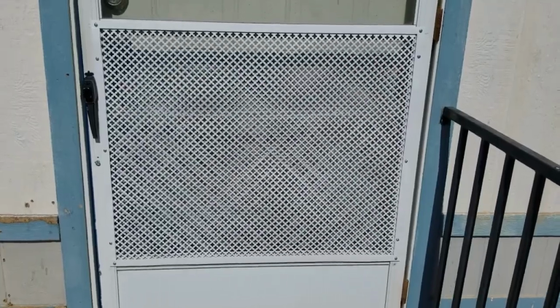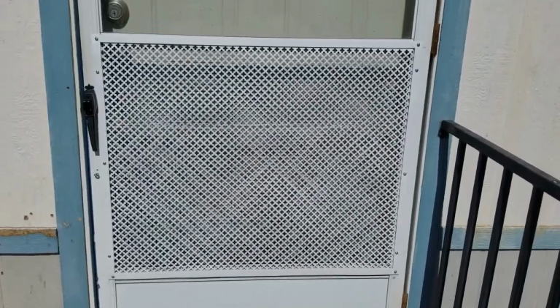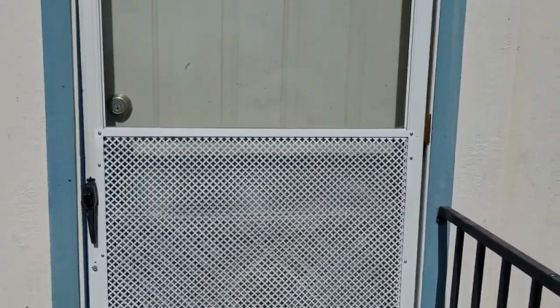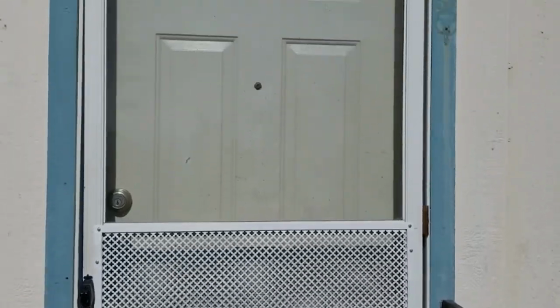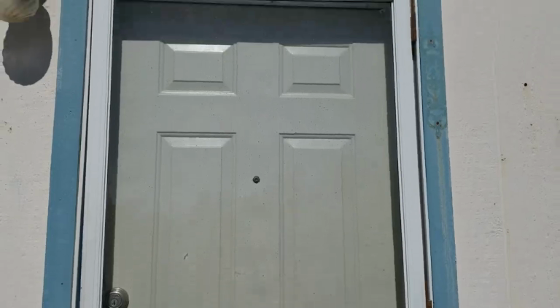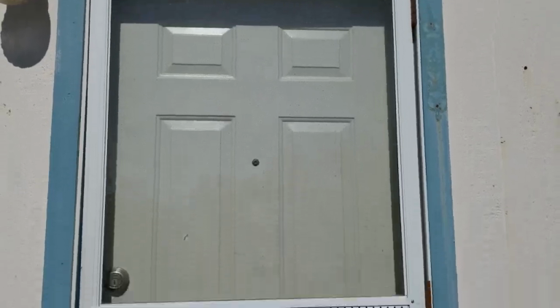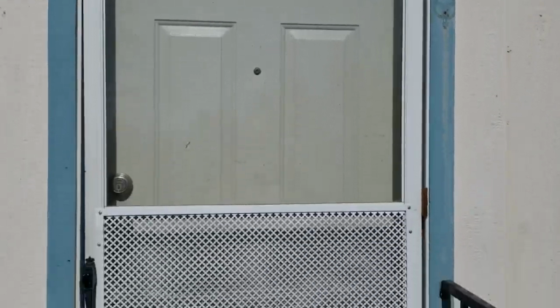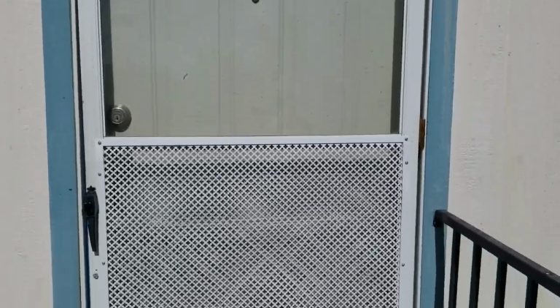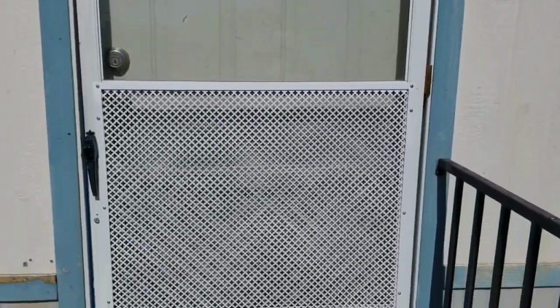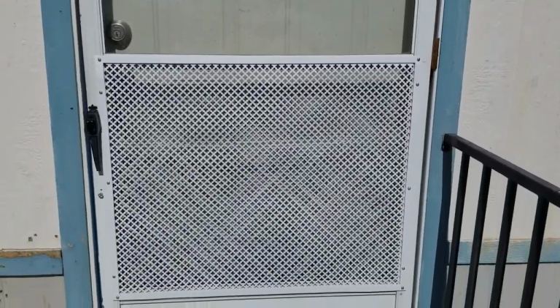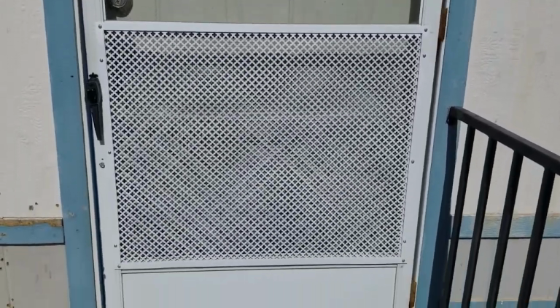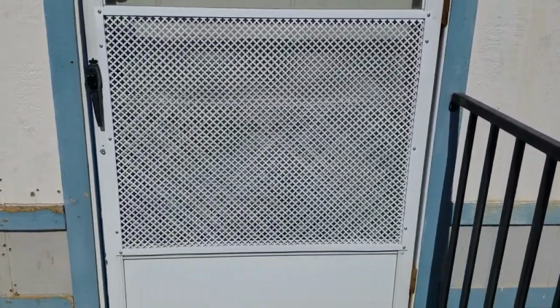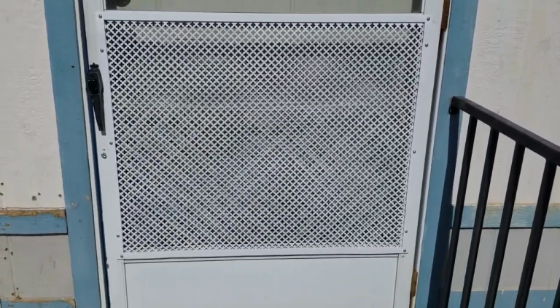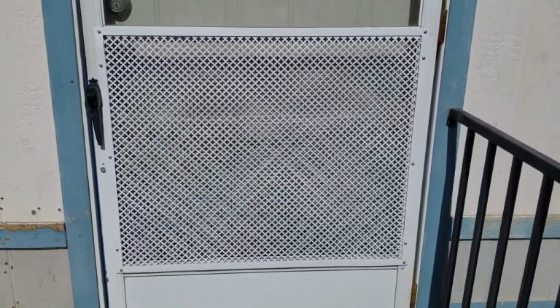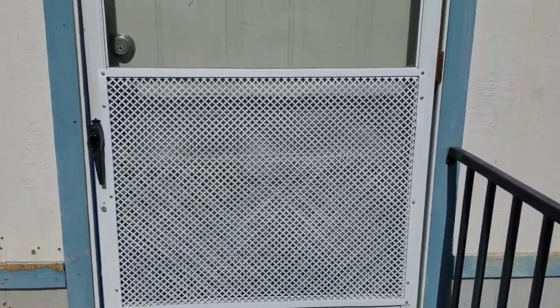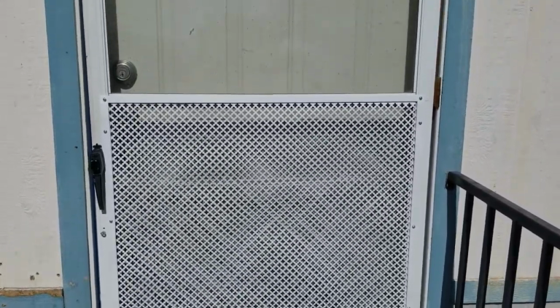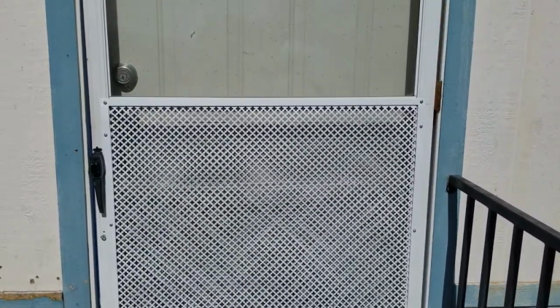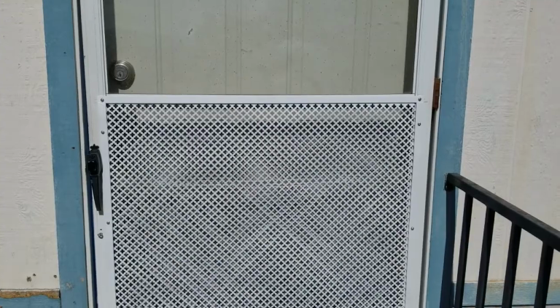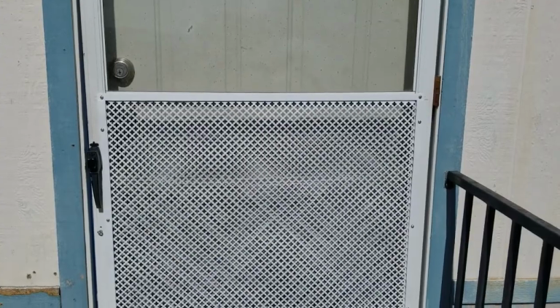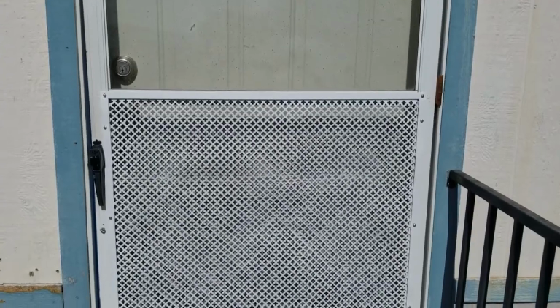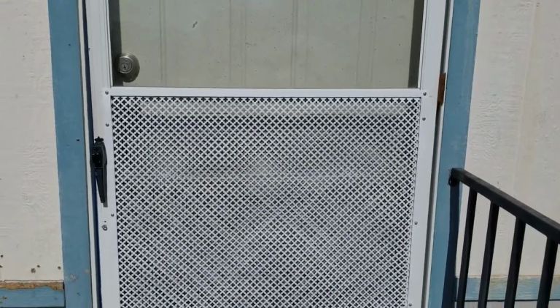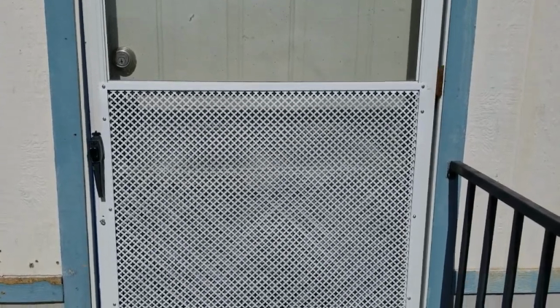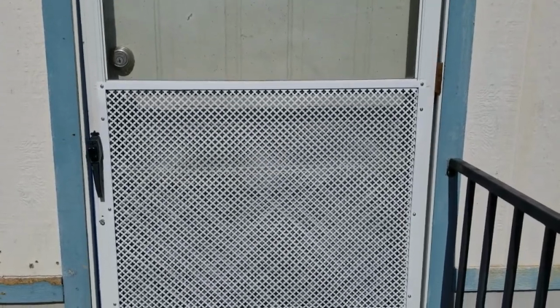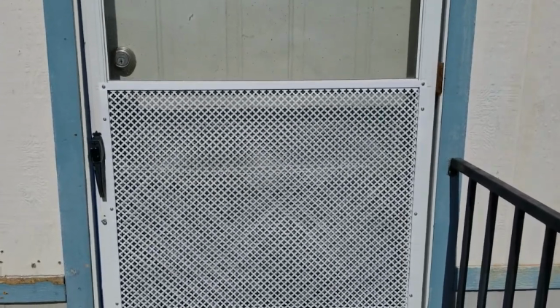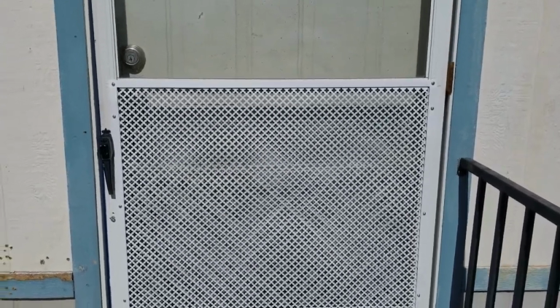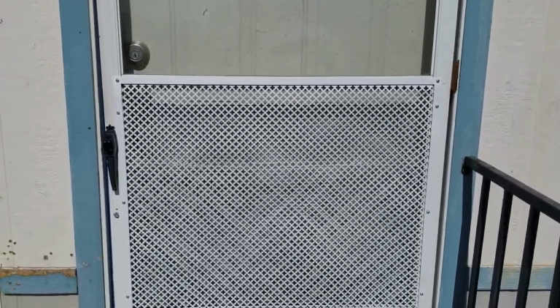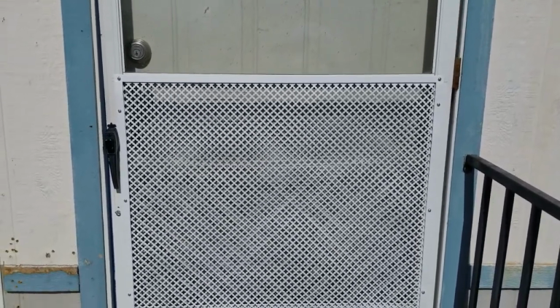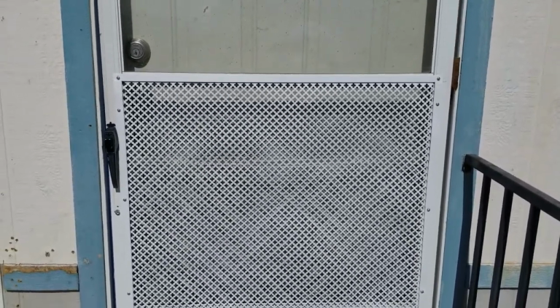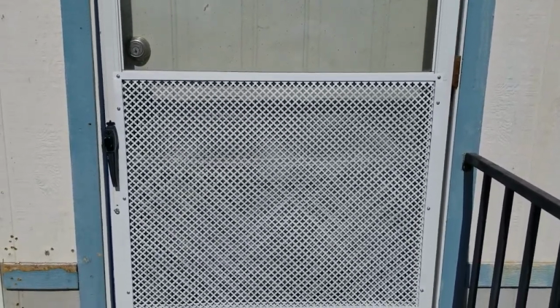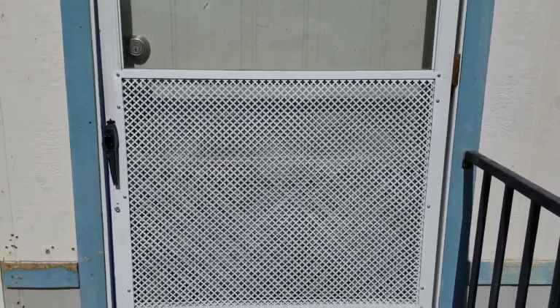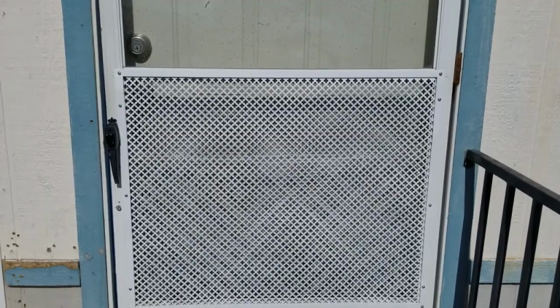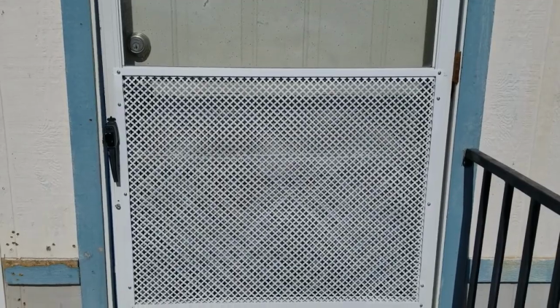Well, all finished. It's on, looks good. Ellie shouldn't be able to rip the screen out from the screen door anymore, so I'm happy.